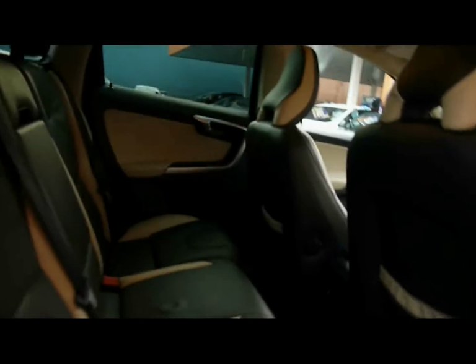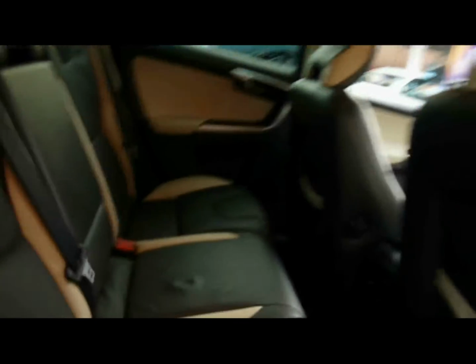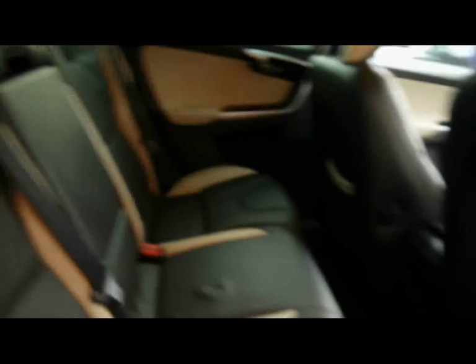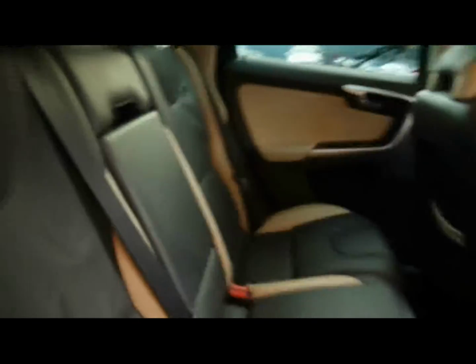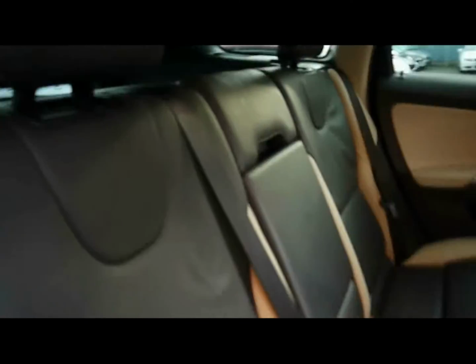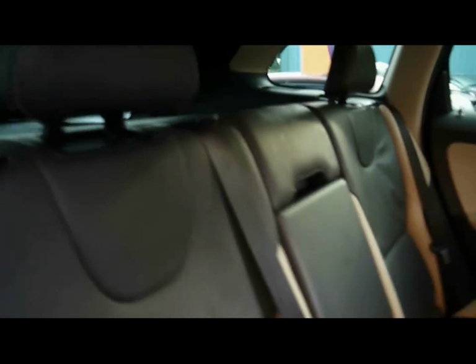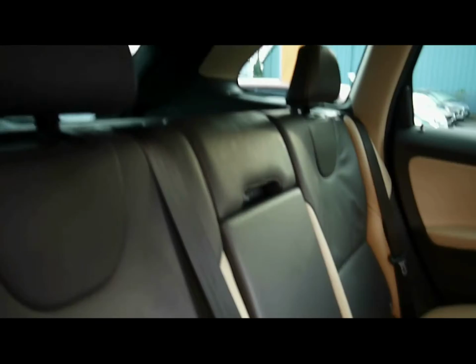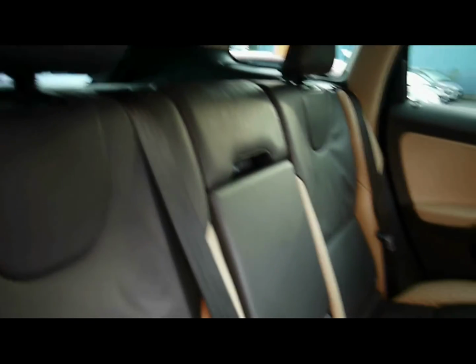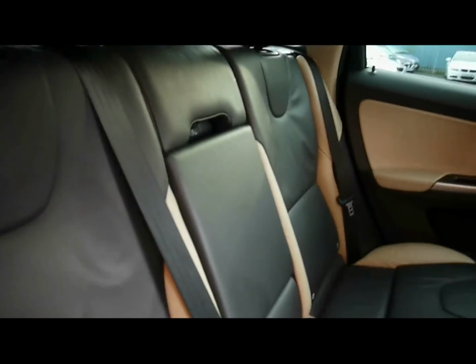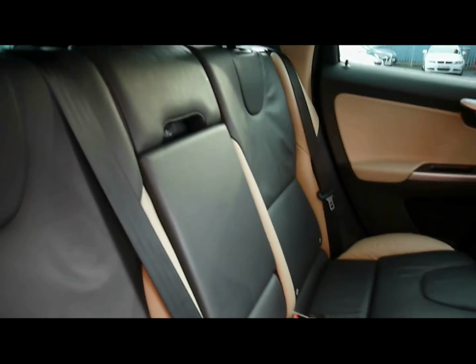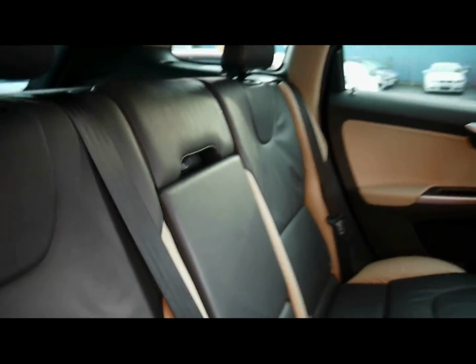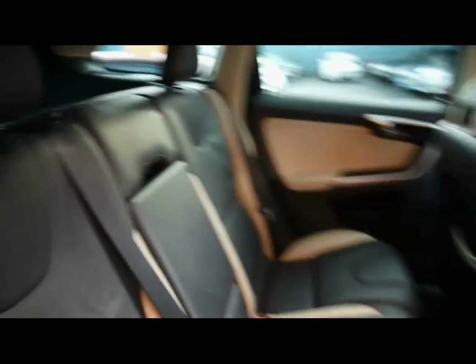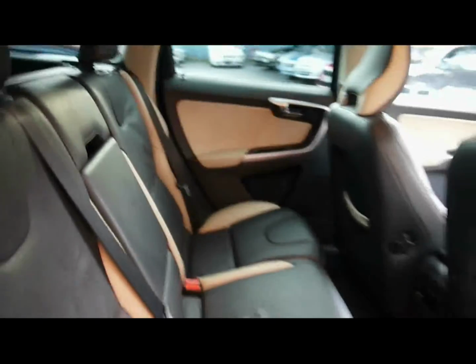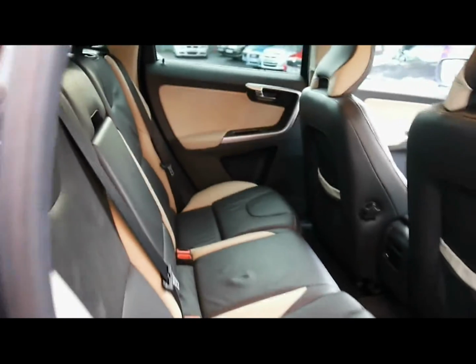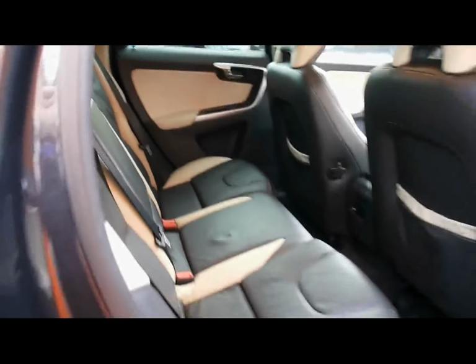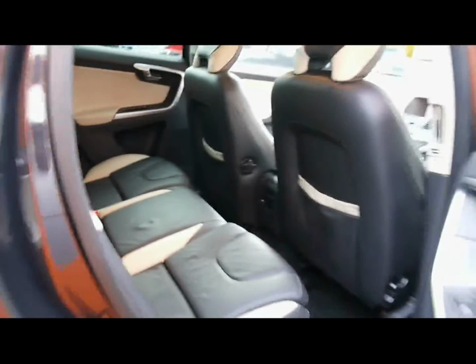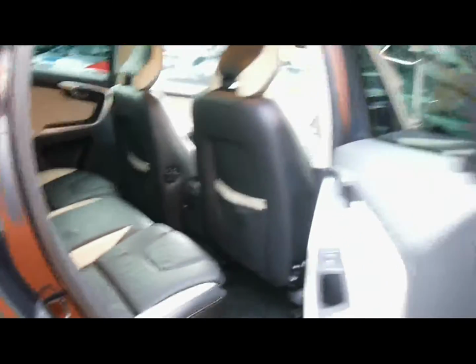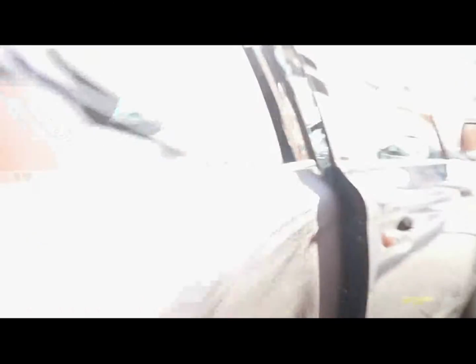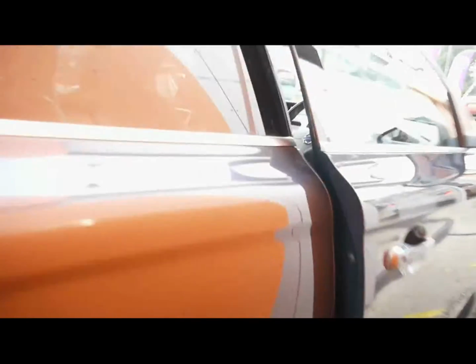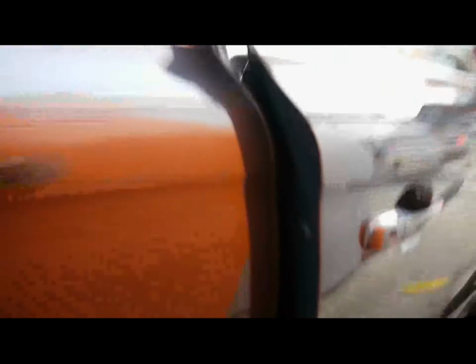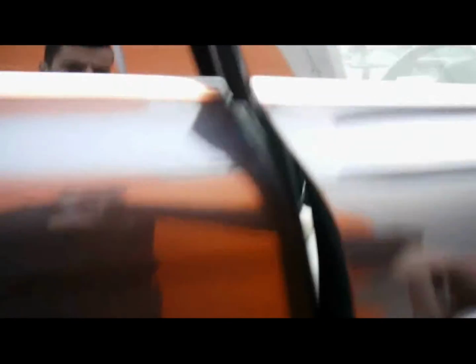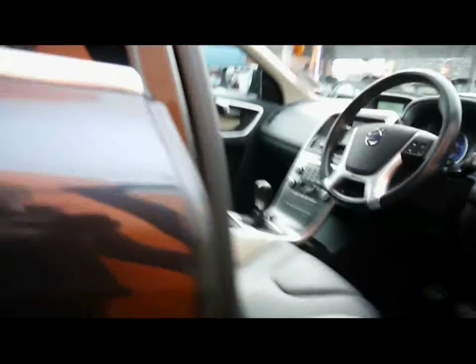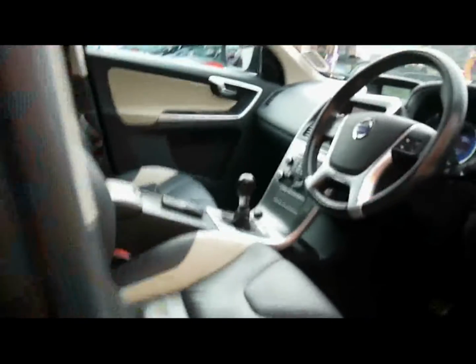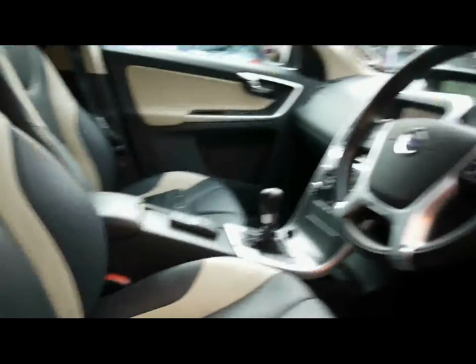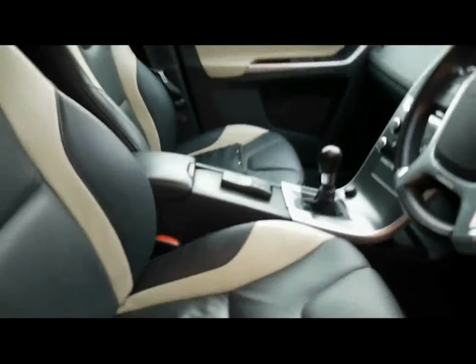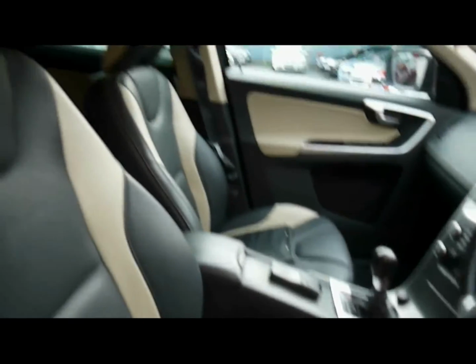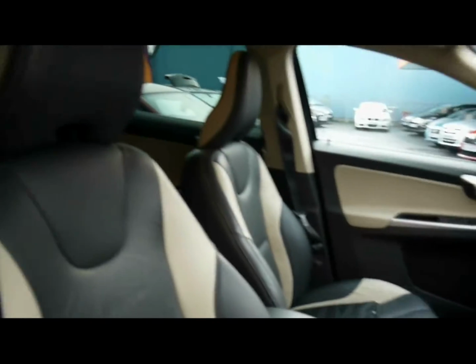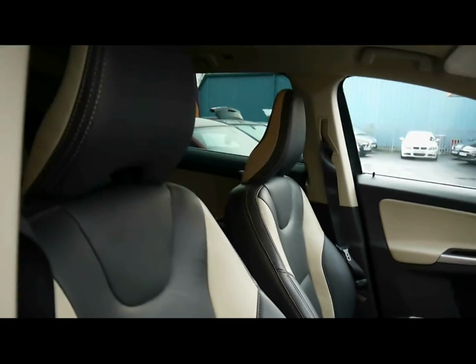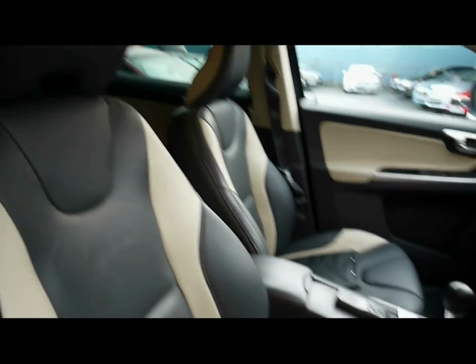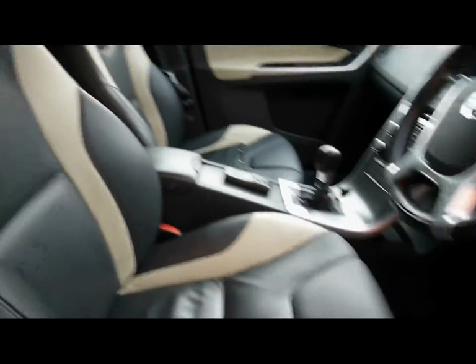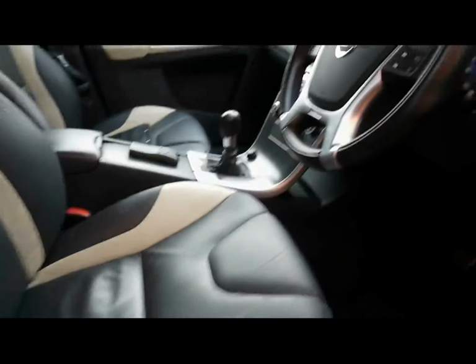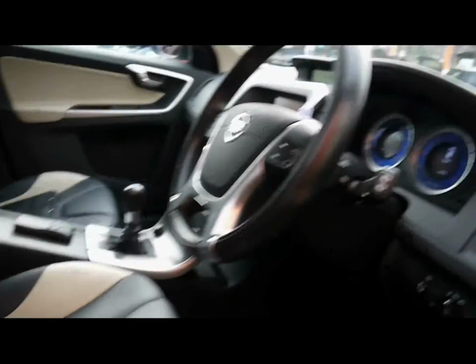Inside we've got a two-tone leather interior. Headrests, armrests and ISOFIX connections. Plenty of room in the rear for passengers. The same style seats in the front, with no wear or tear on the interior.